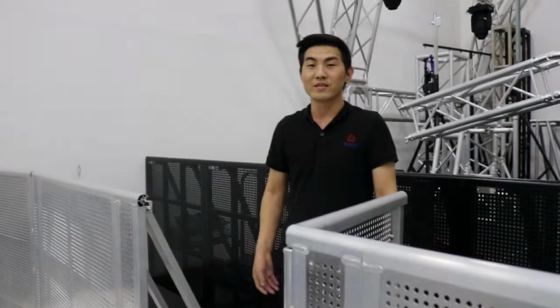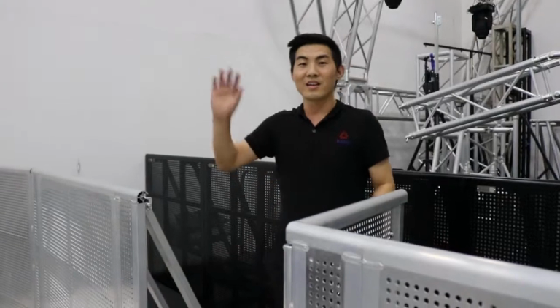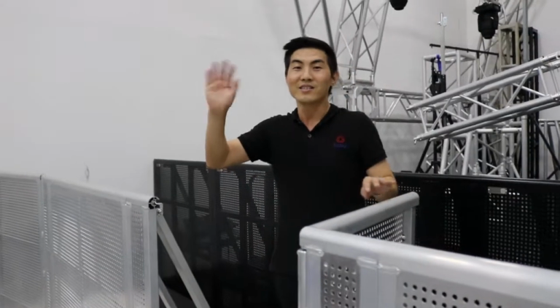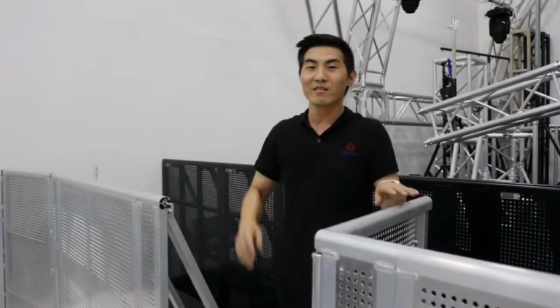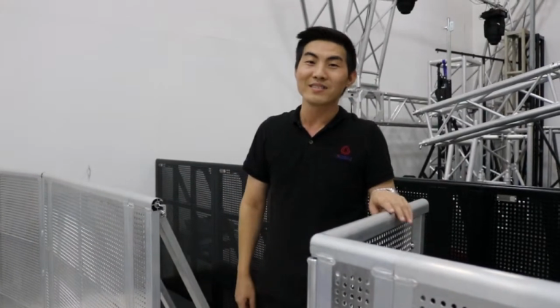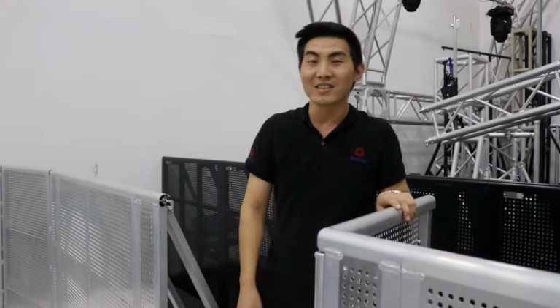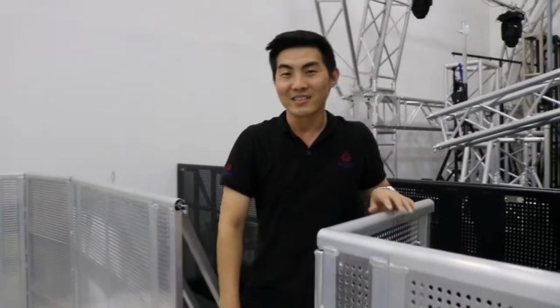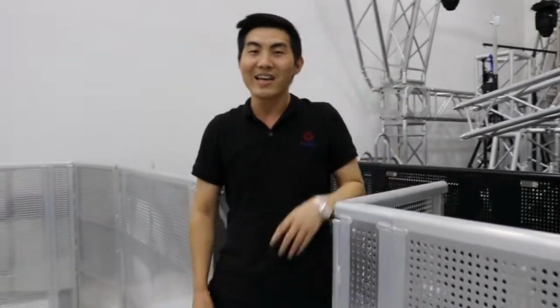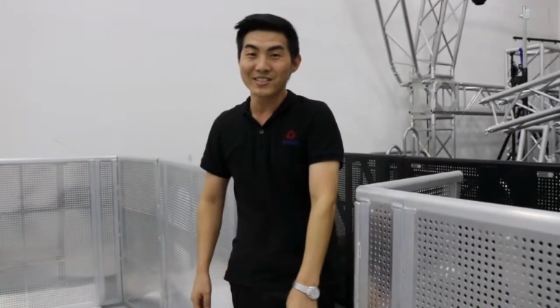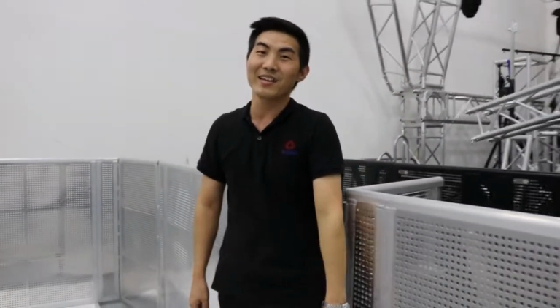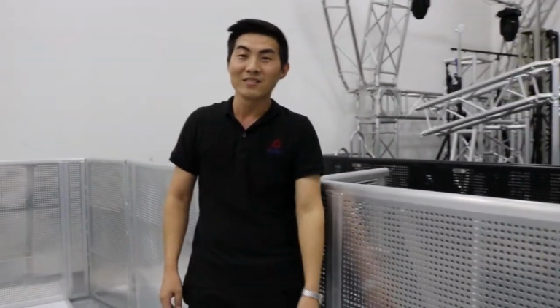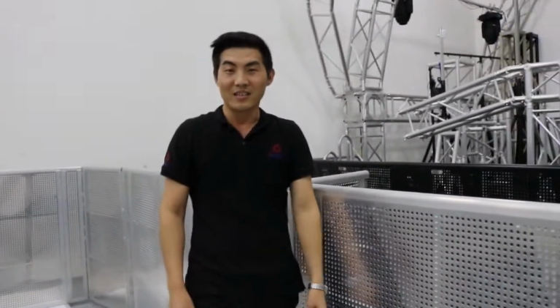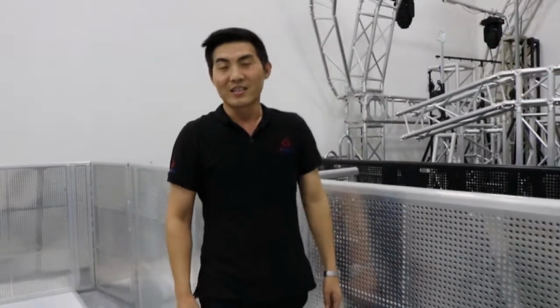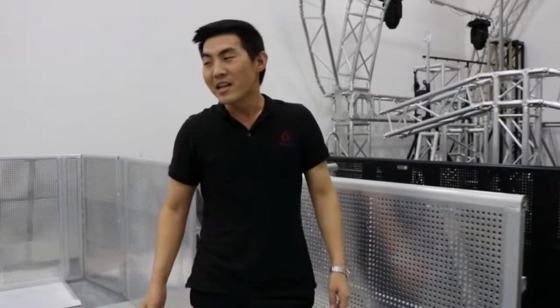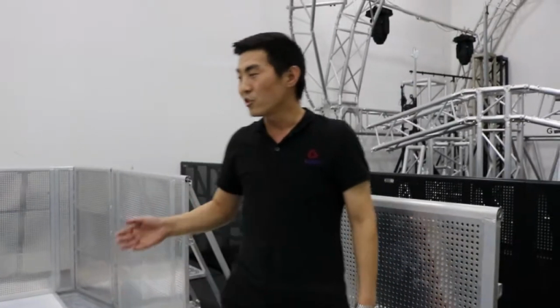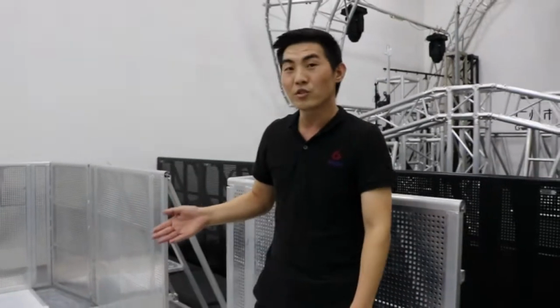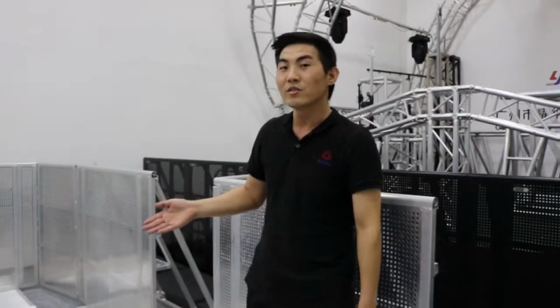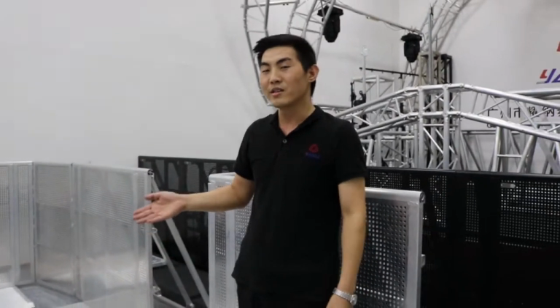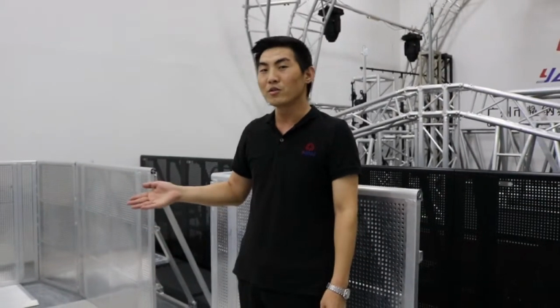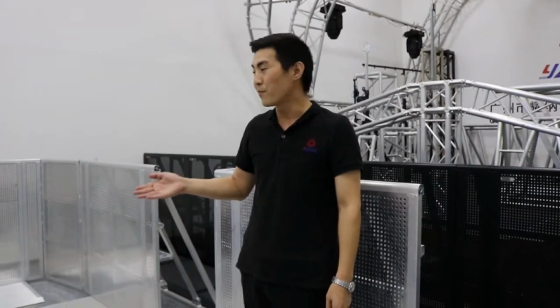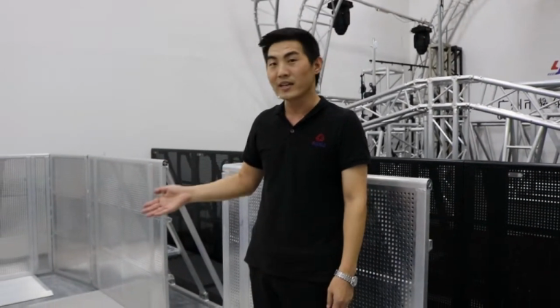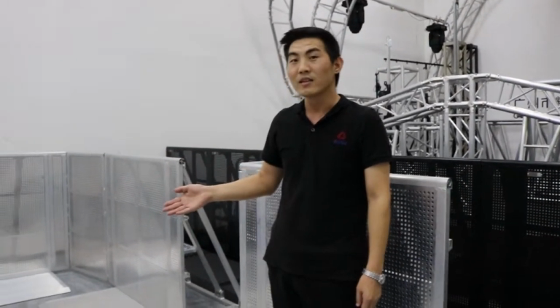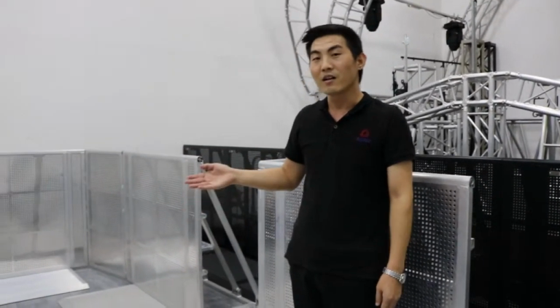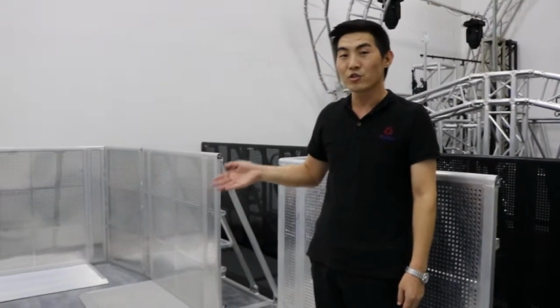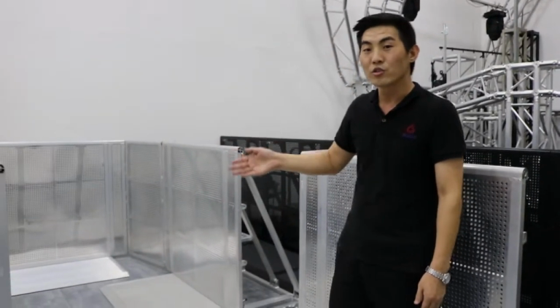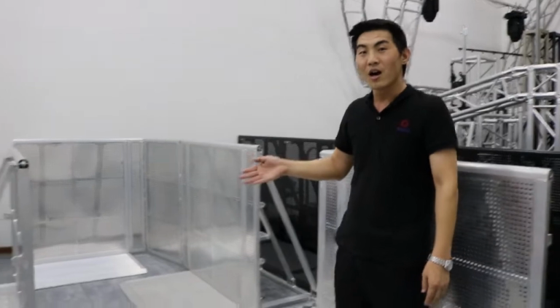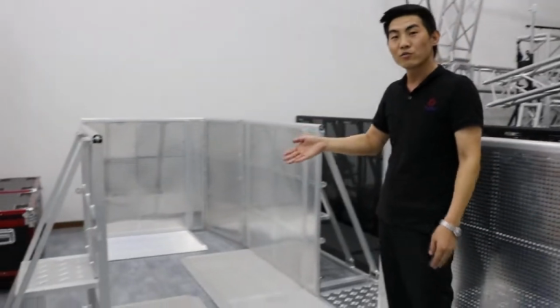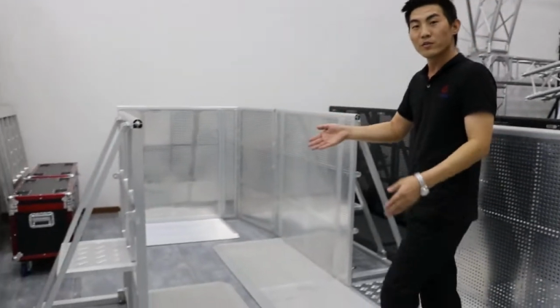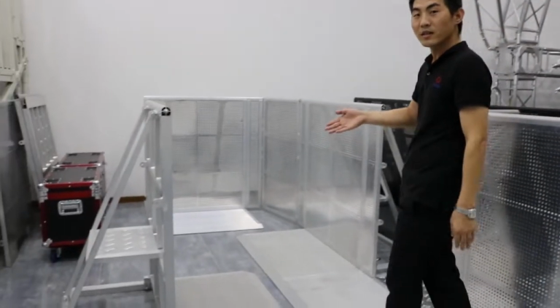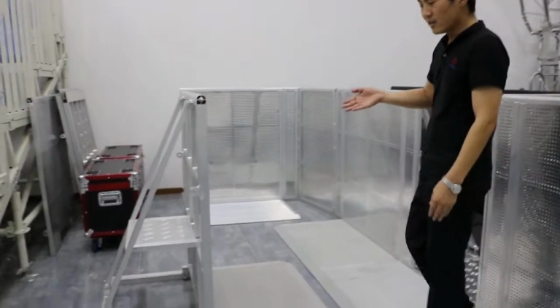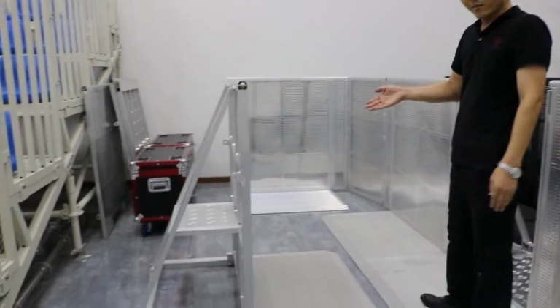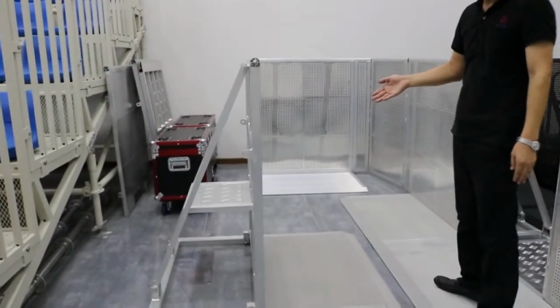Hello everyone. Today Andy will introduce you to a new model of the barricade. Now I will show you how to fold the barricade.